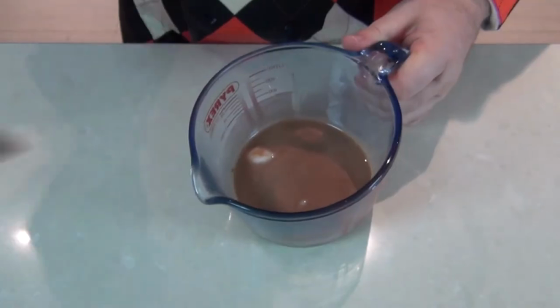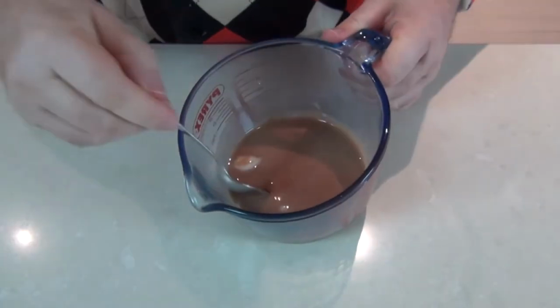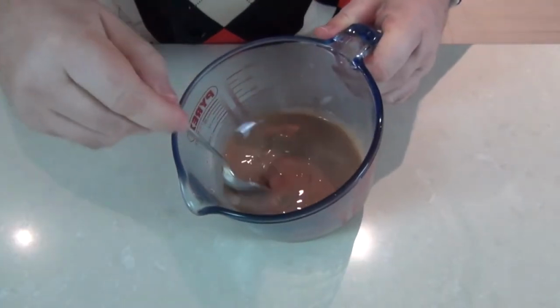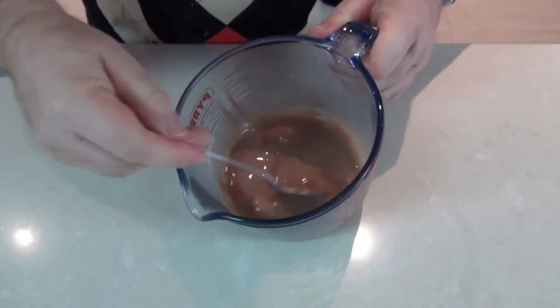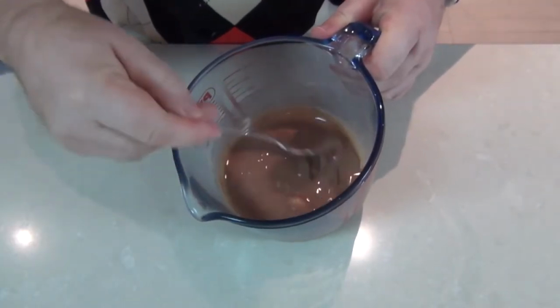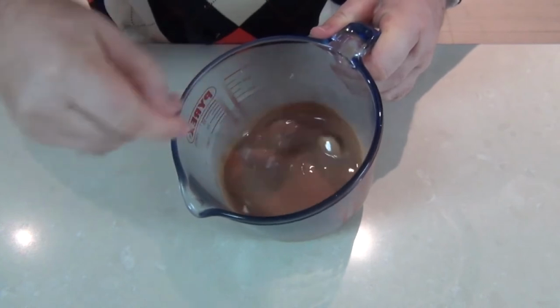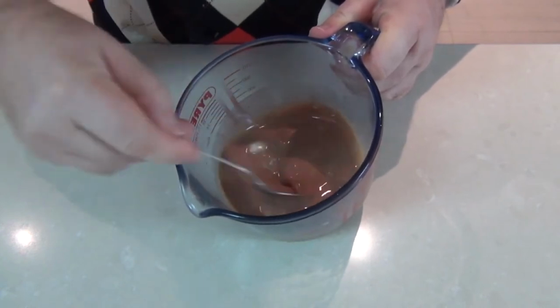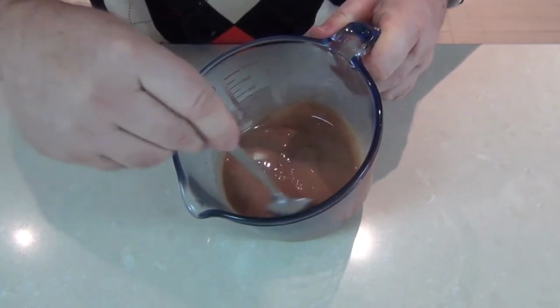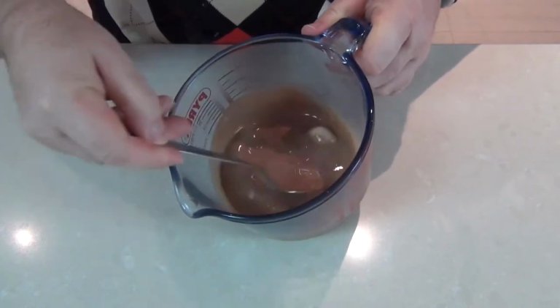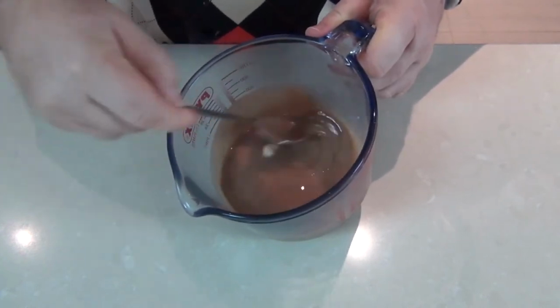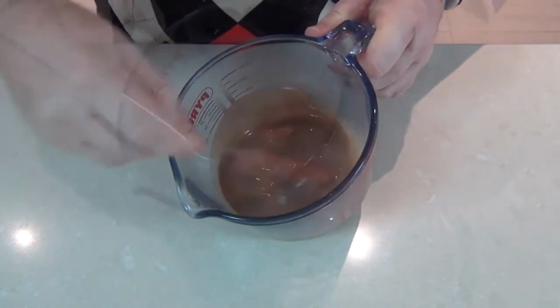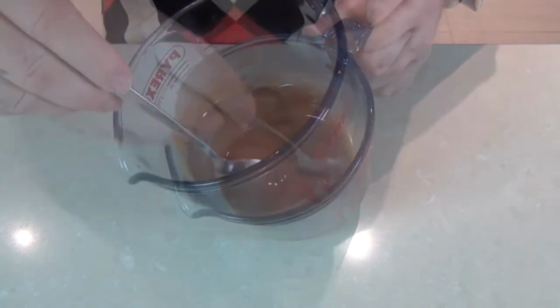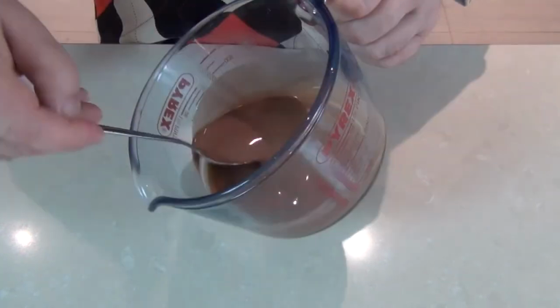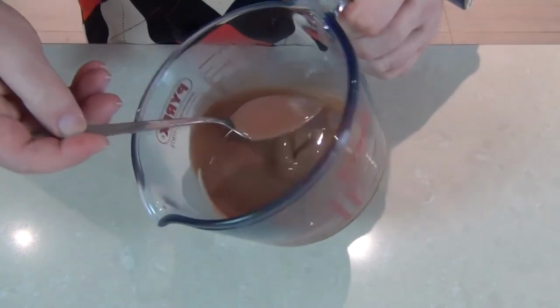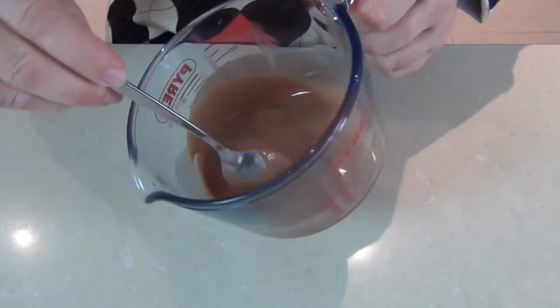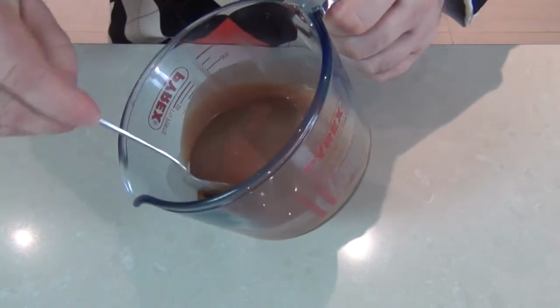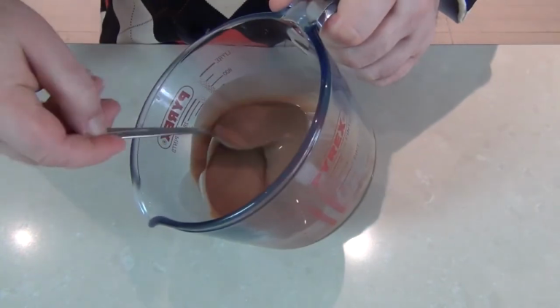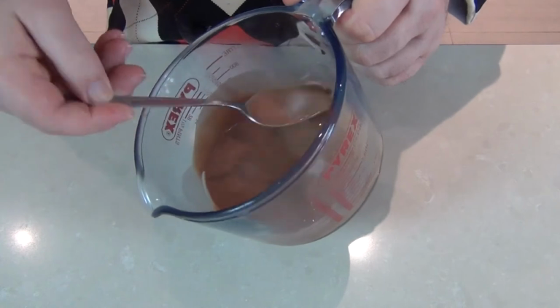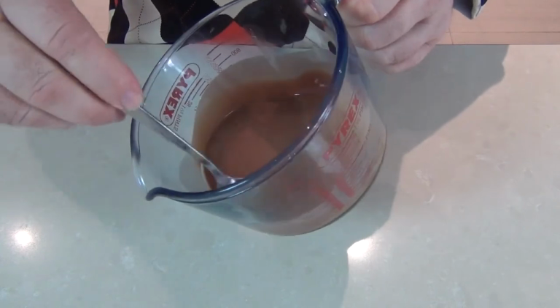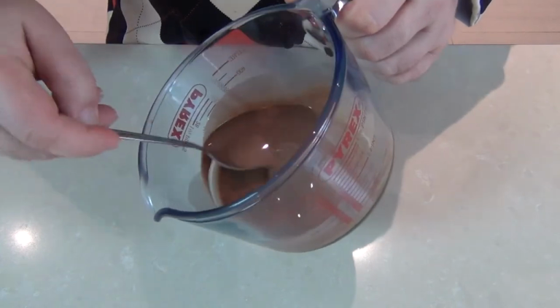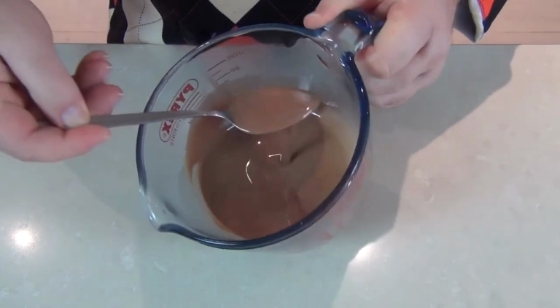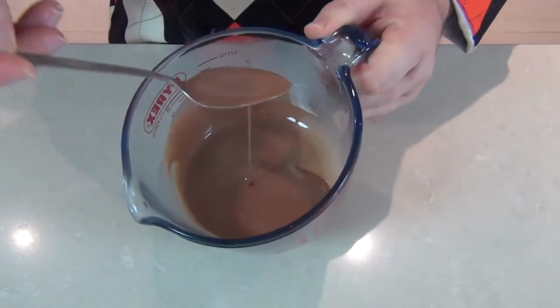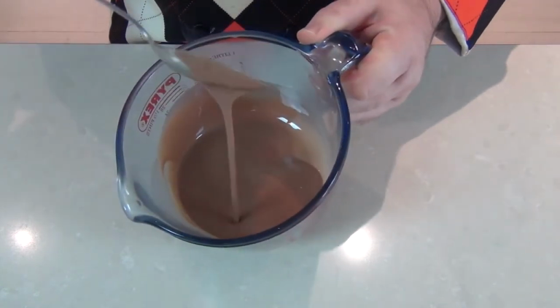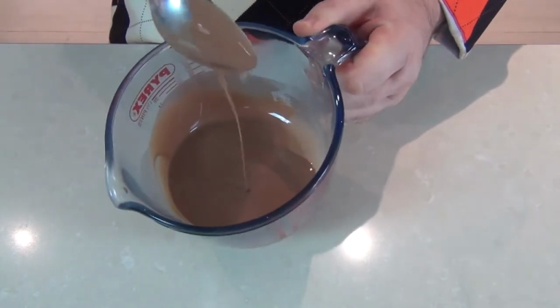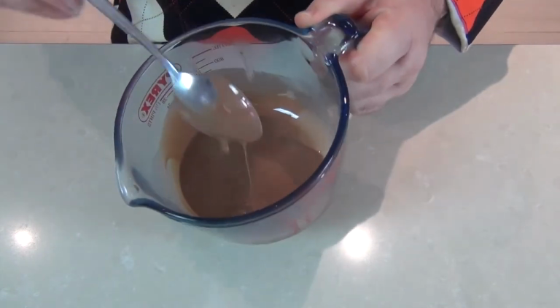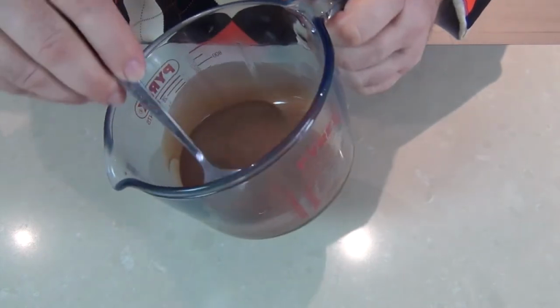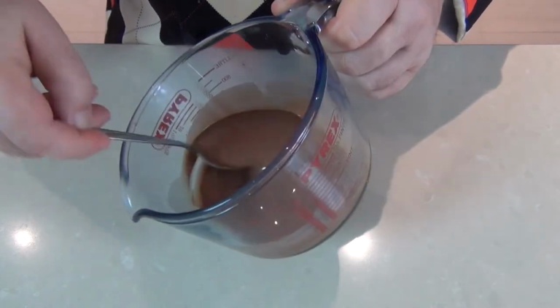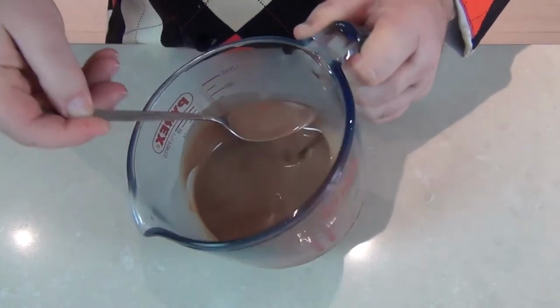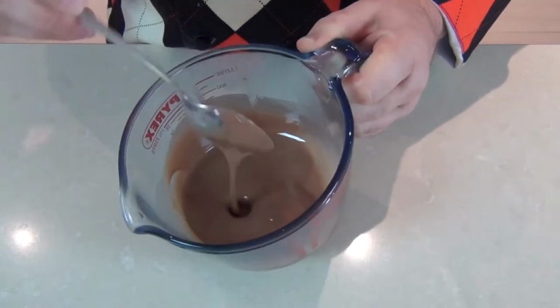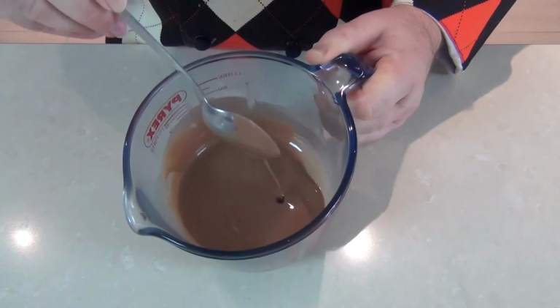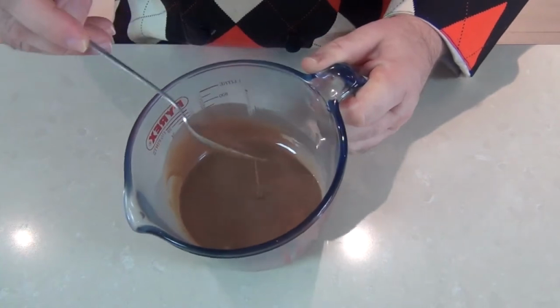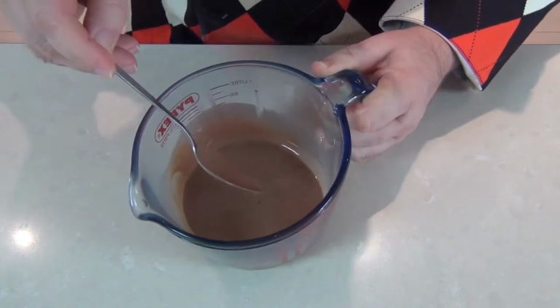And there you have it guys — it's almost fully melted down. Let's just mix that through, and there you have it: that is magic shell or ice magic. I've used milk chocolate; you can use dark chocolate but I really love milk chocolate.